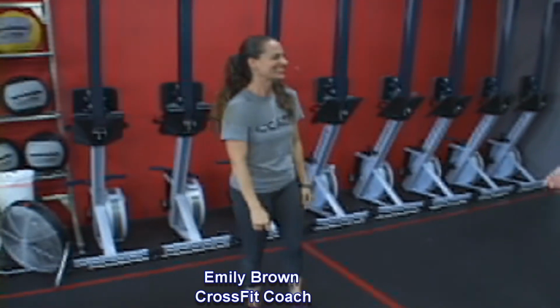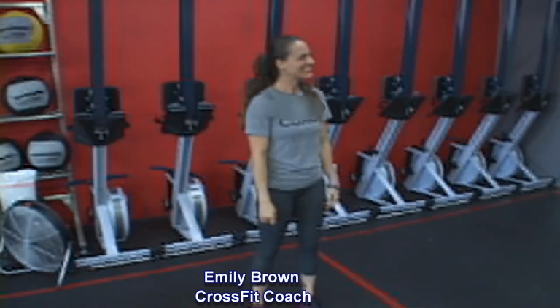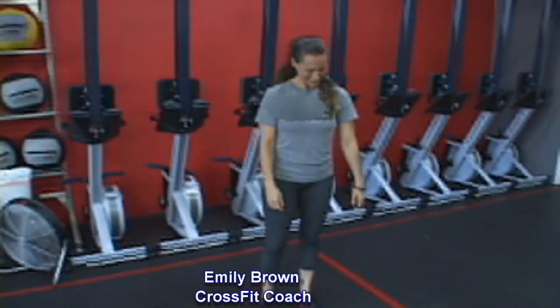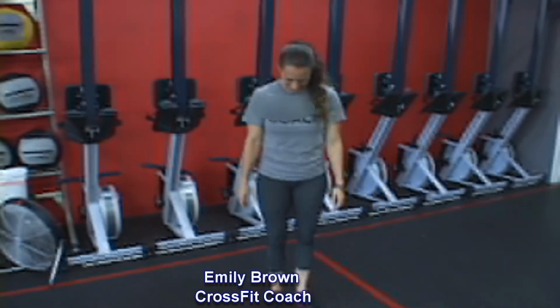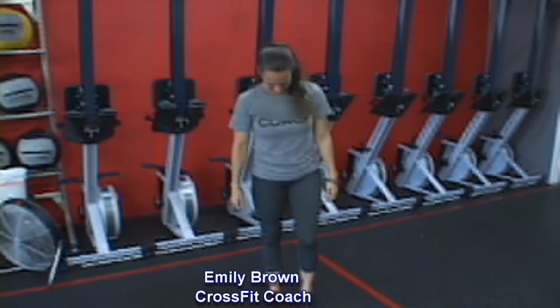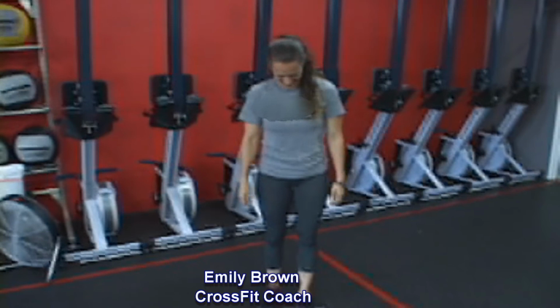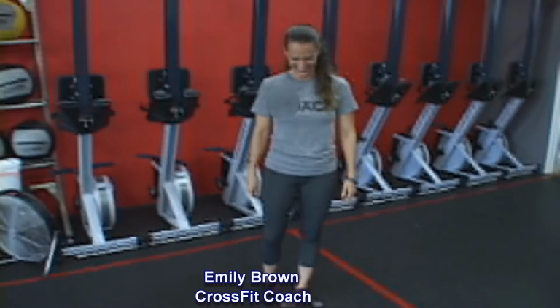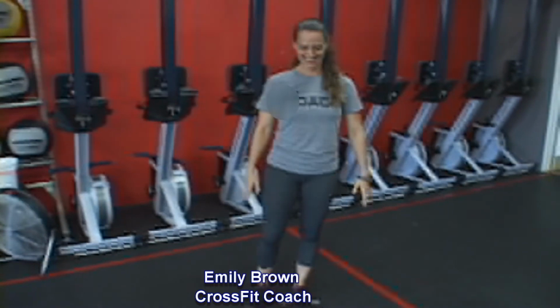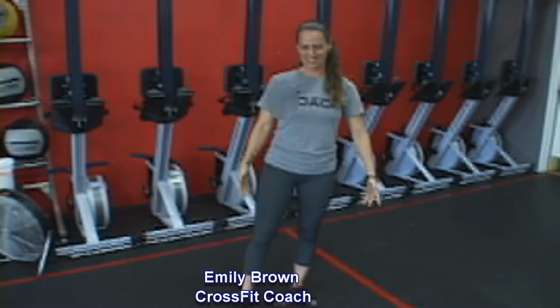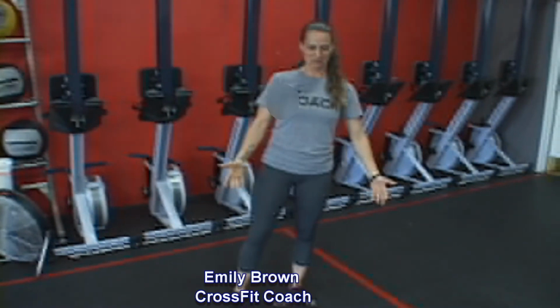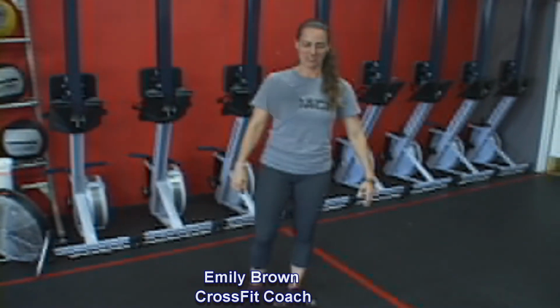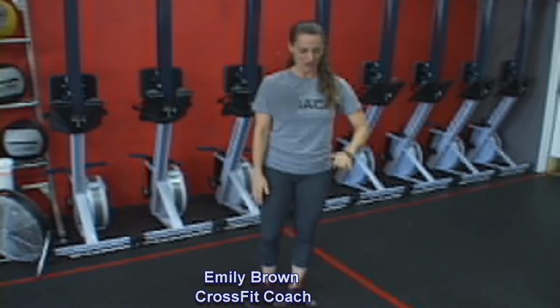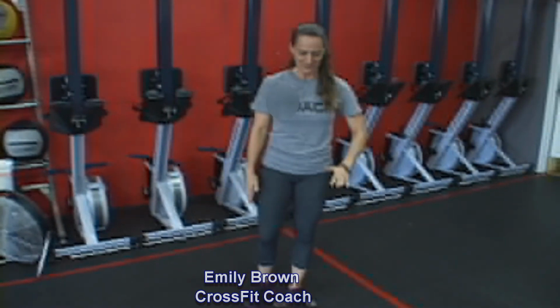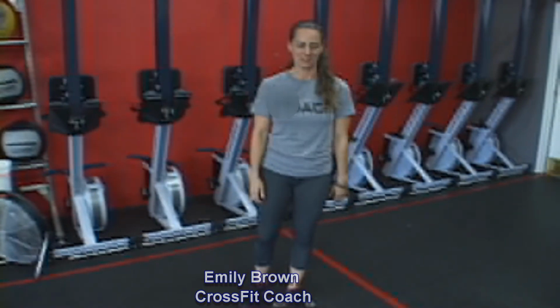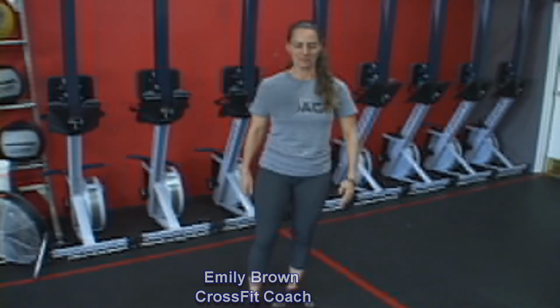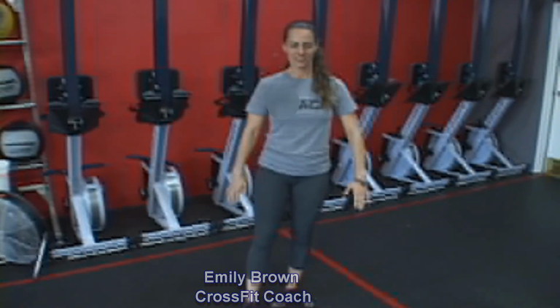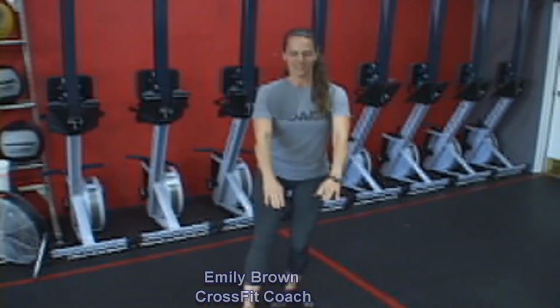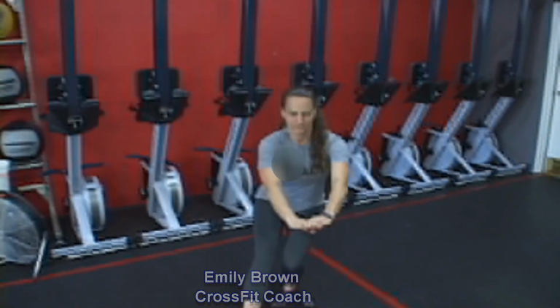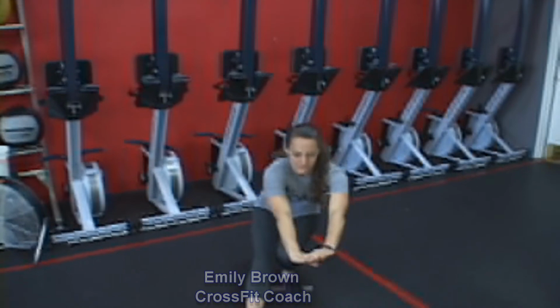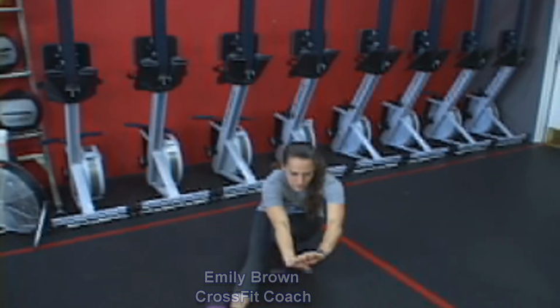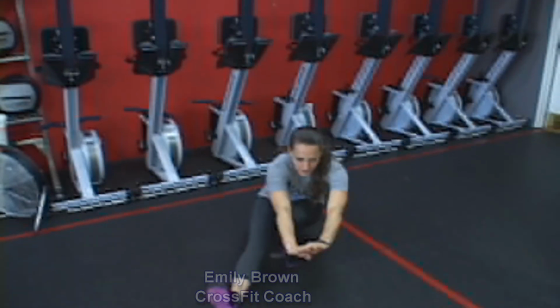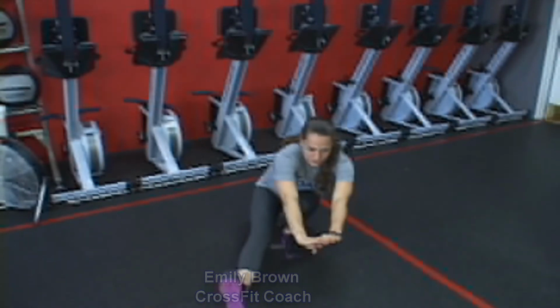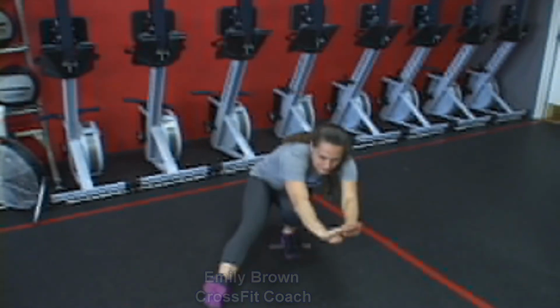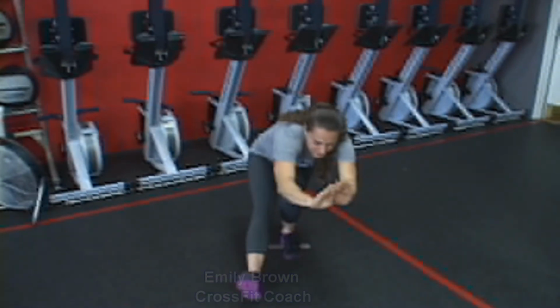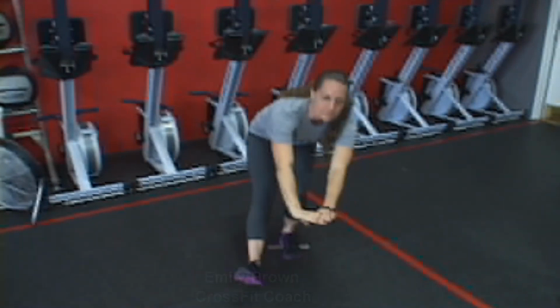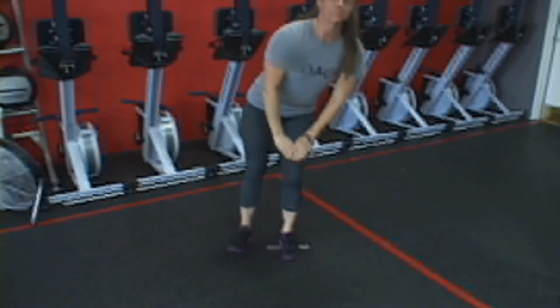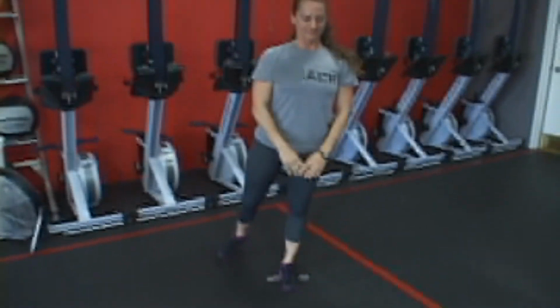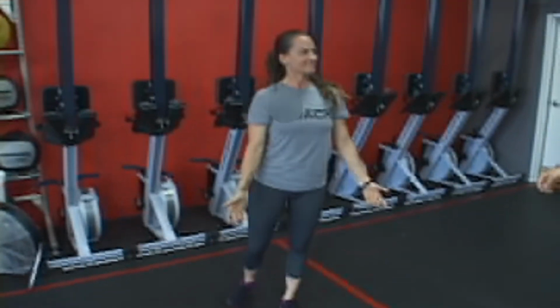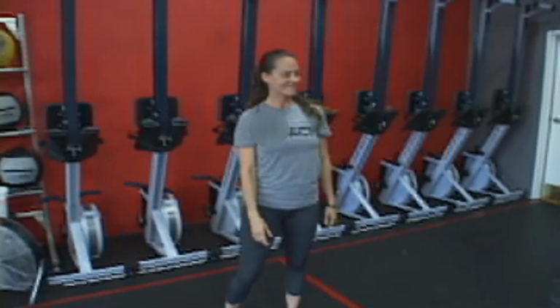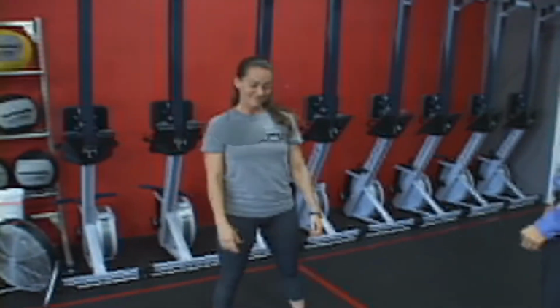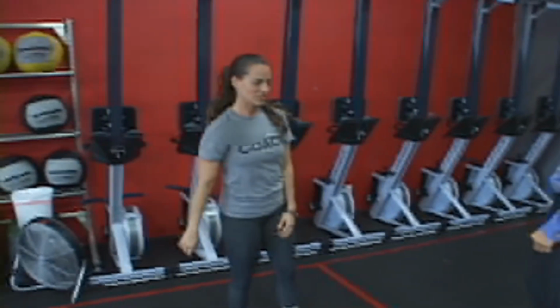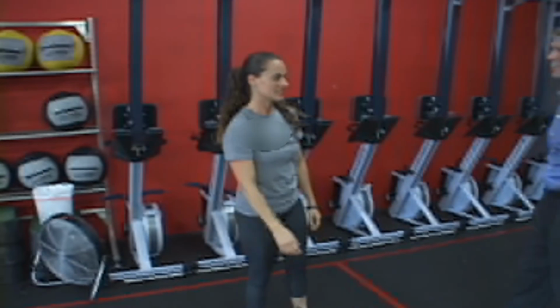Let's do it again. That was awesome. I did this two days ago and got completely stuck at the bottom. So that's huge — huge difference. Awesome.